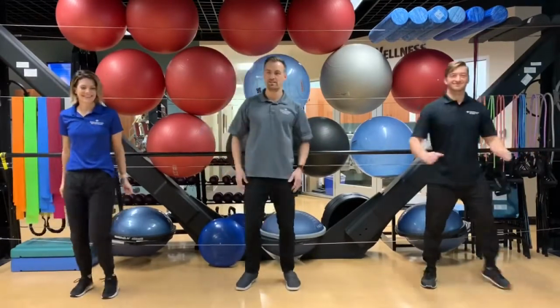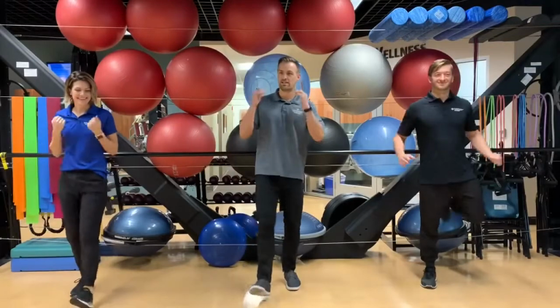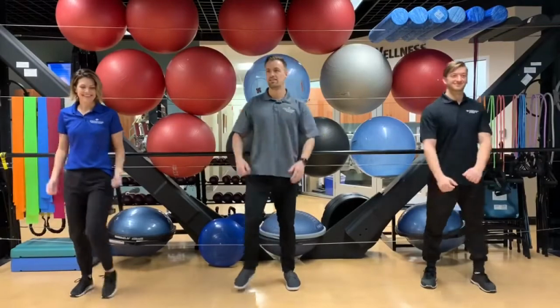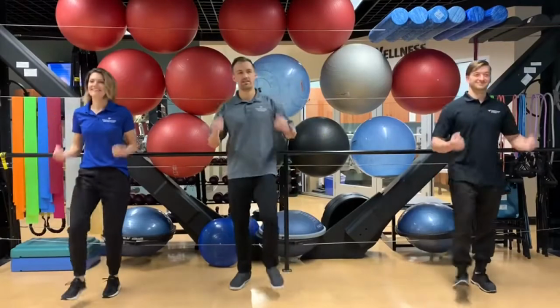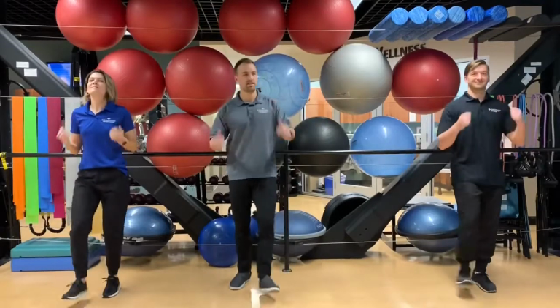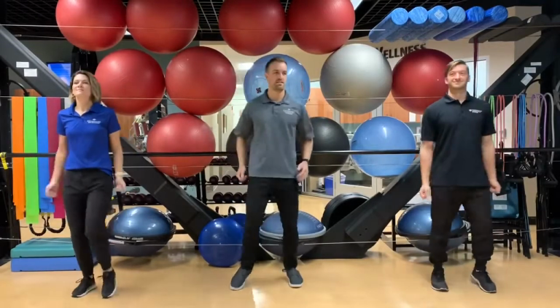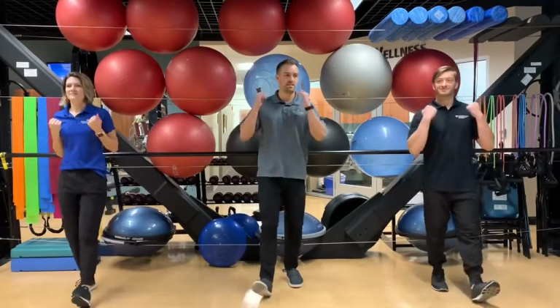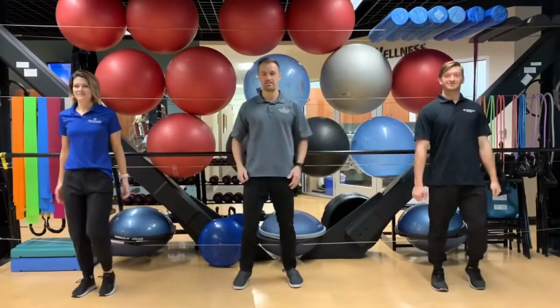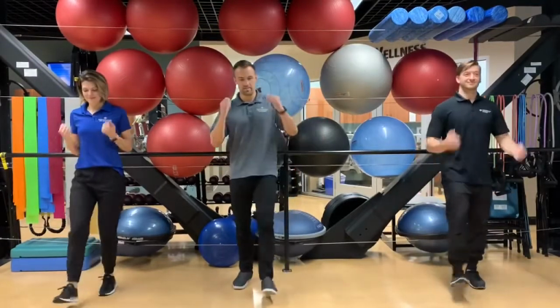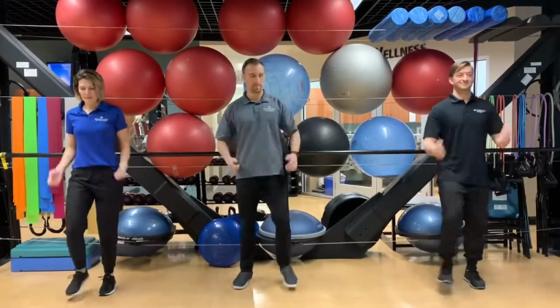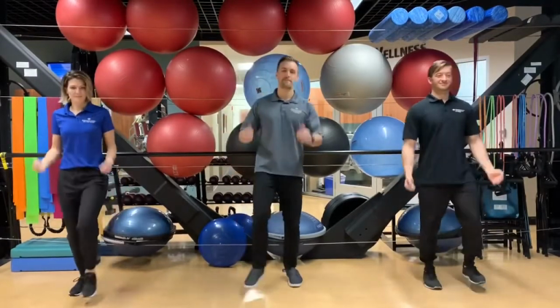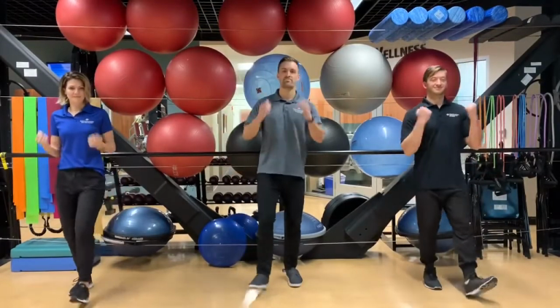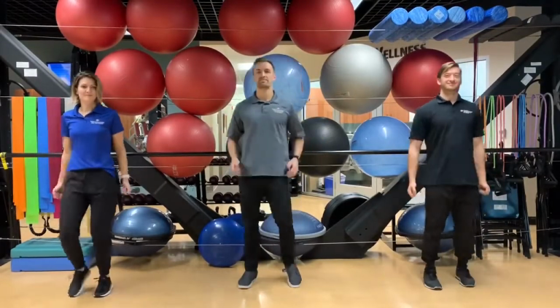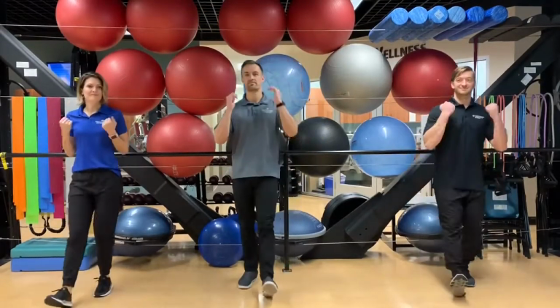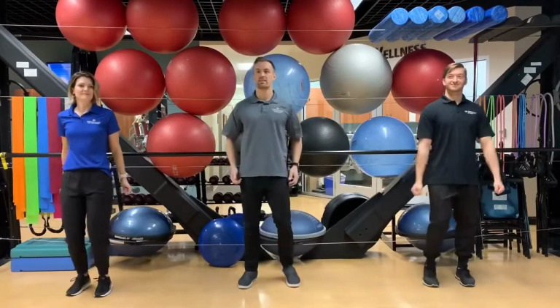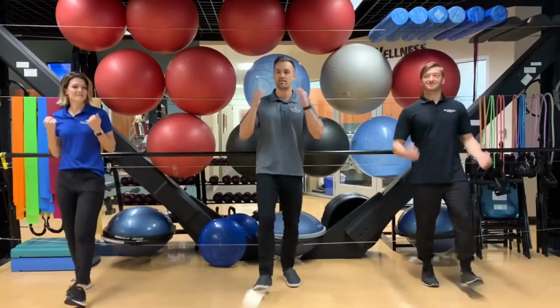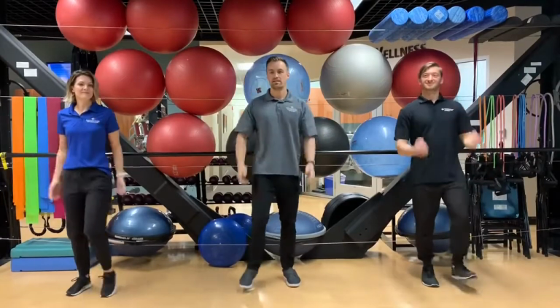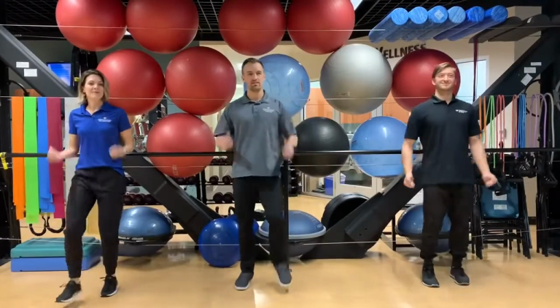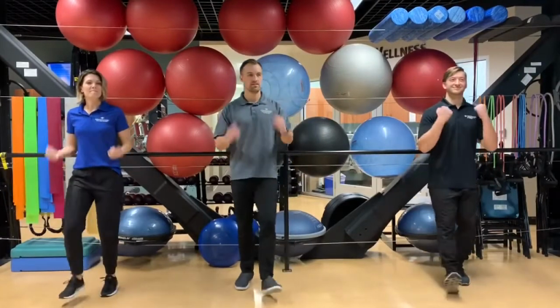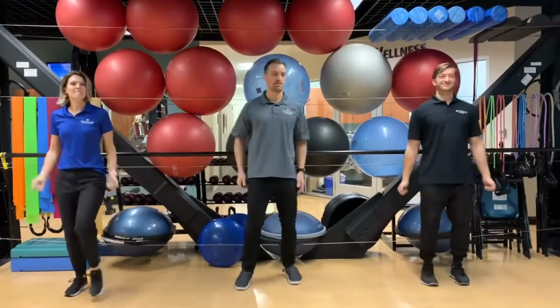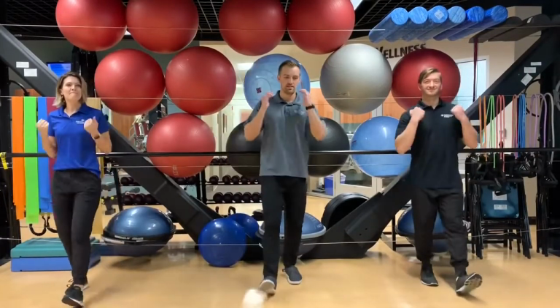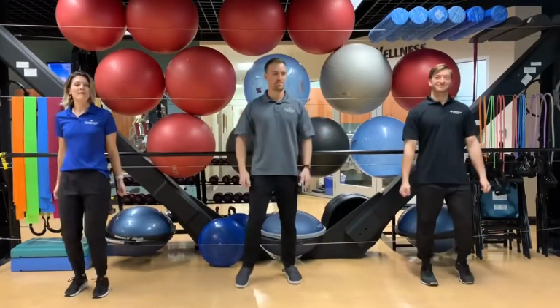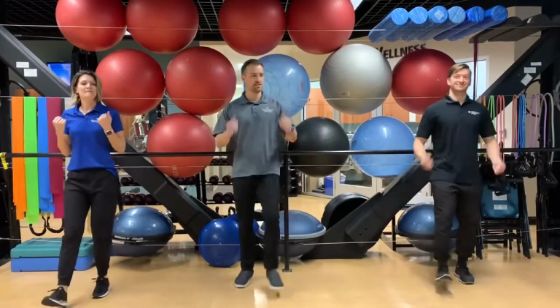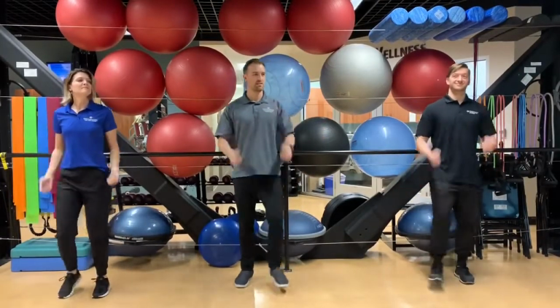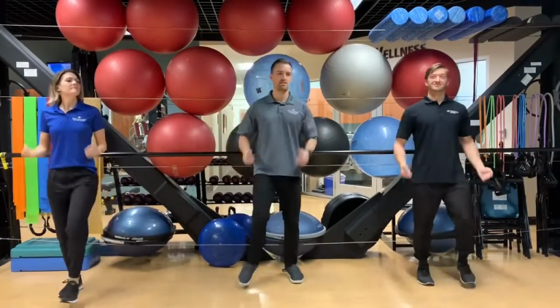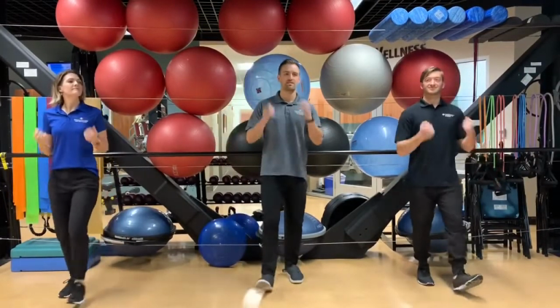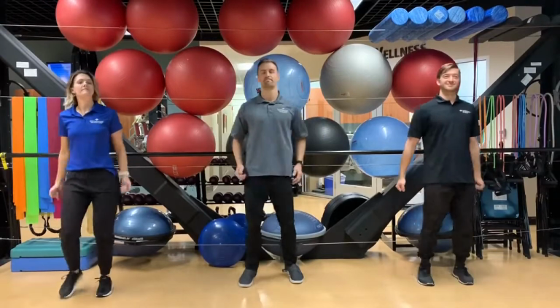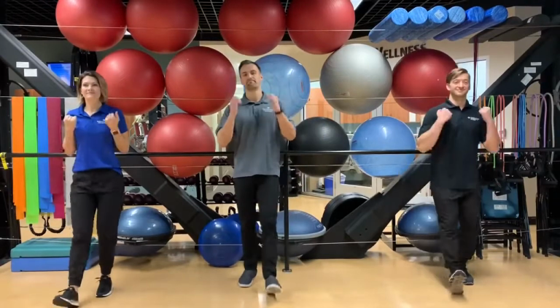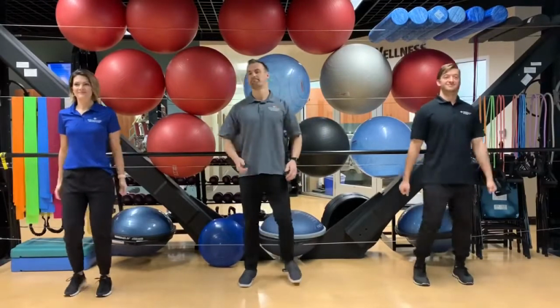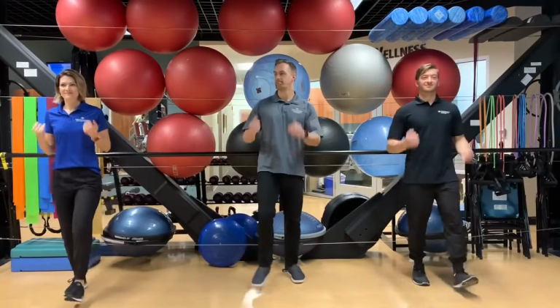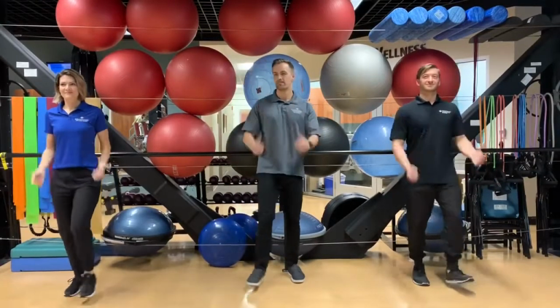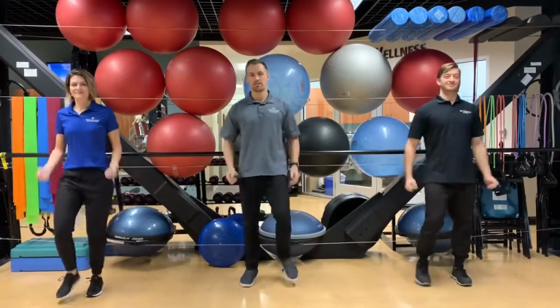A little bit of heel taps, waking up the hamstrings a little bit with a little bit of an arm curl. Making sure with every step, let the heel touch down, and feel a little bit of a pull on the backside of your legs.